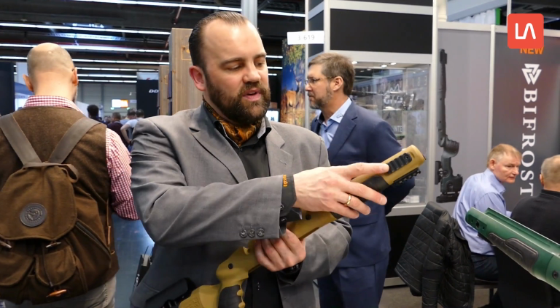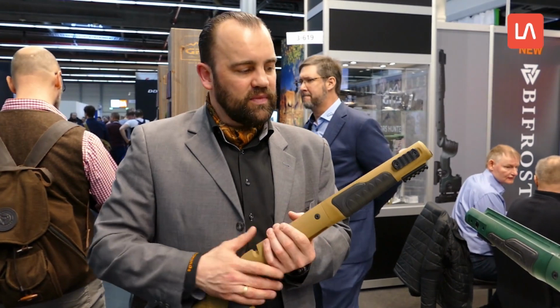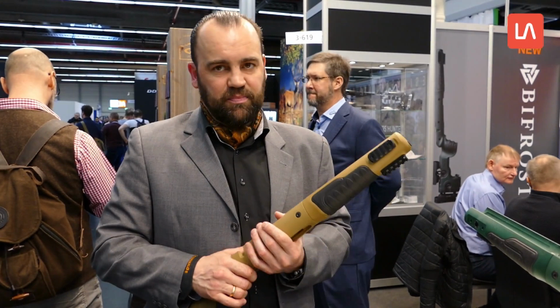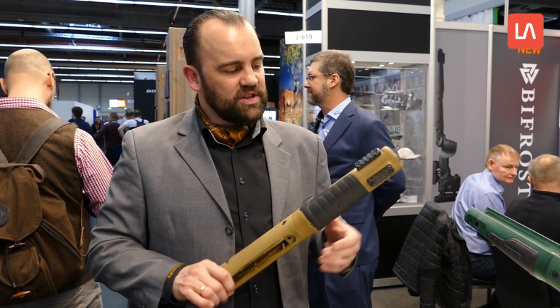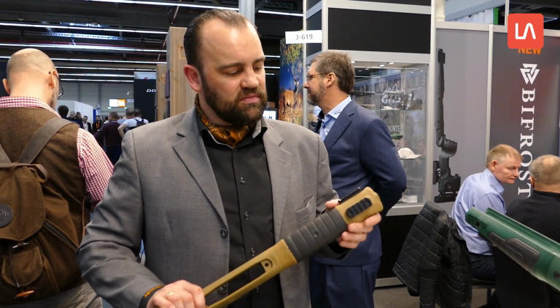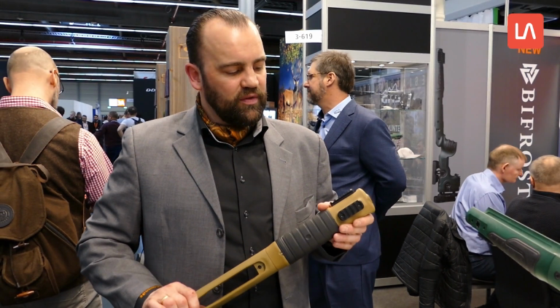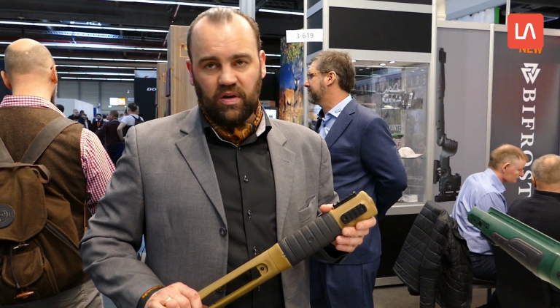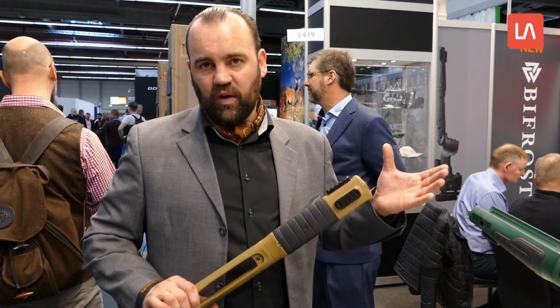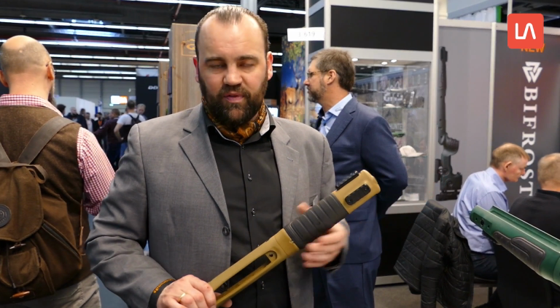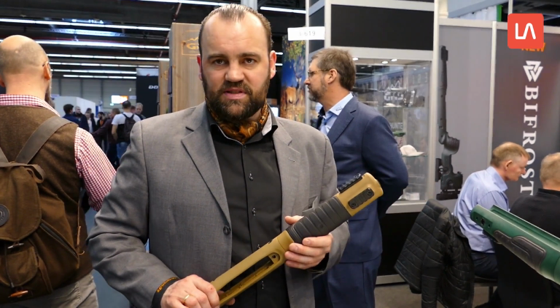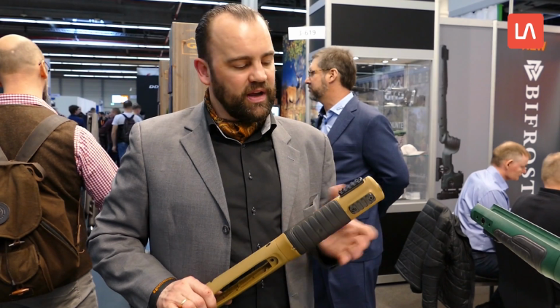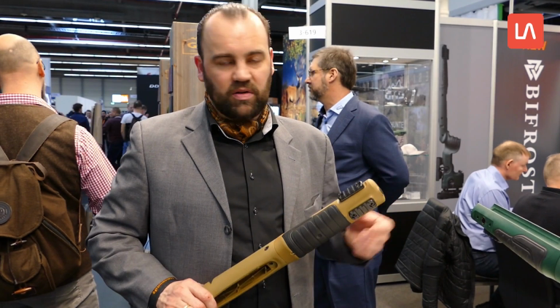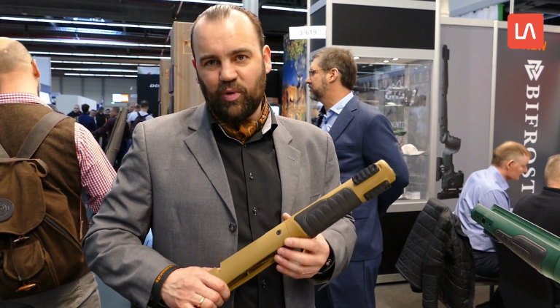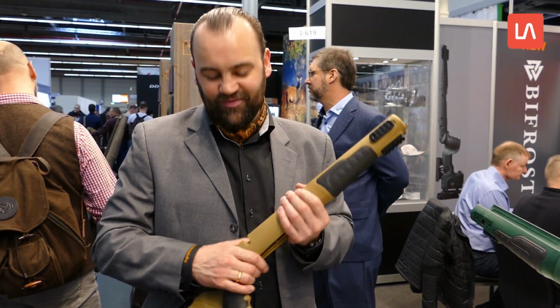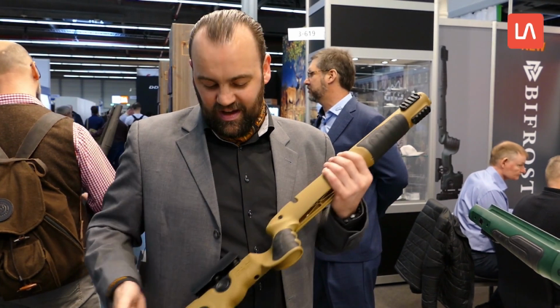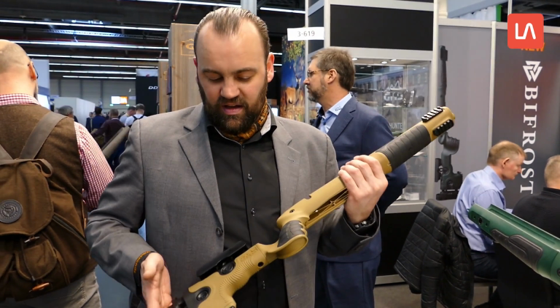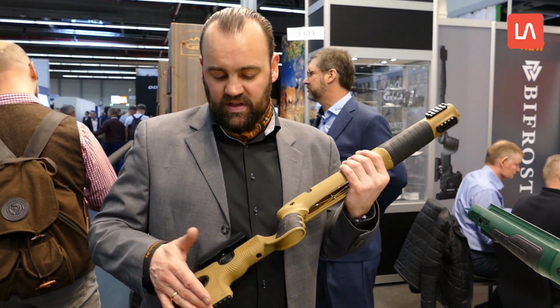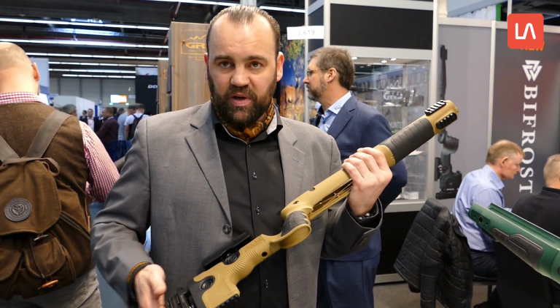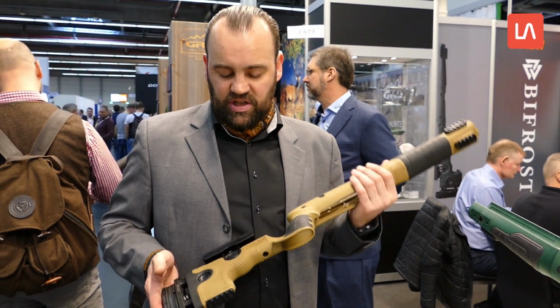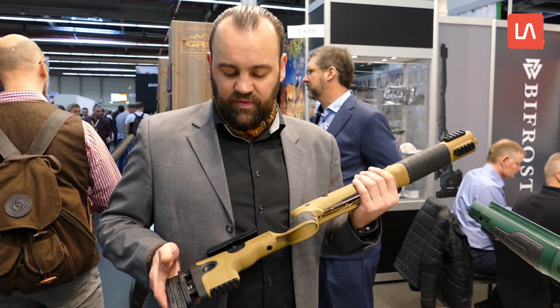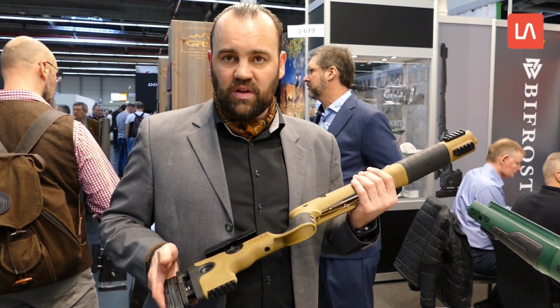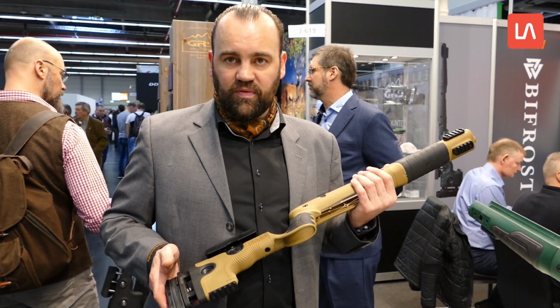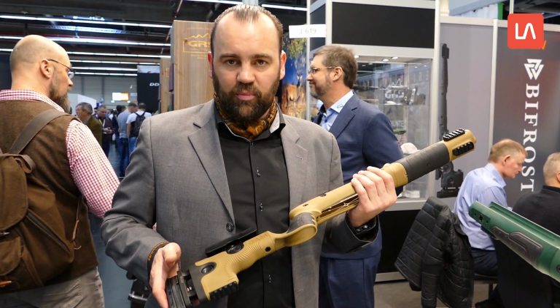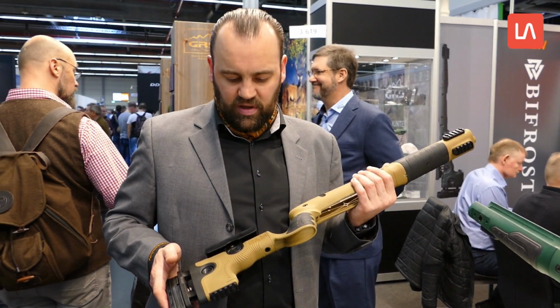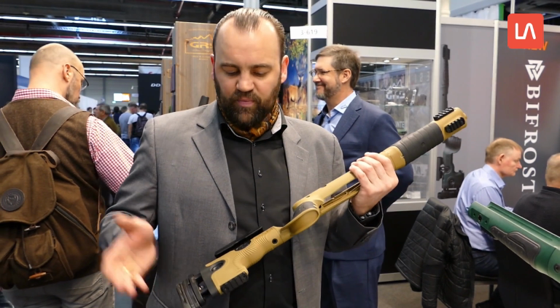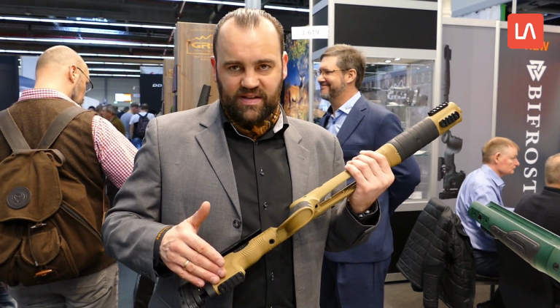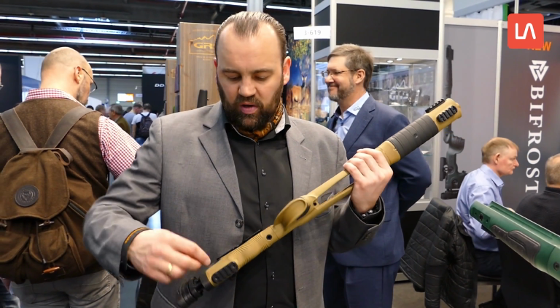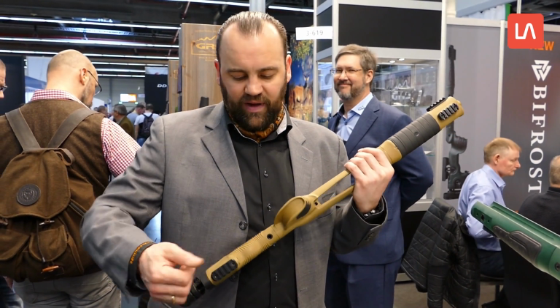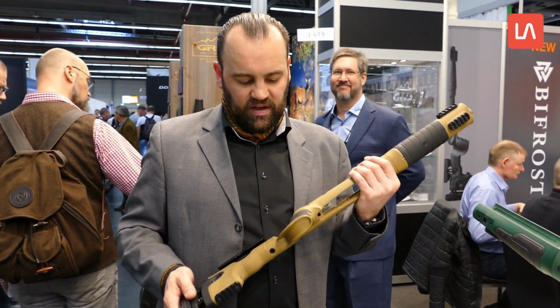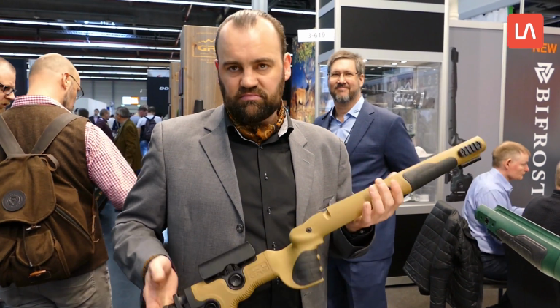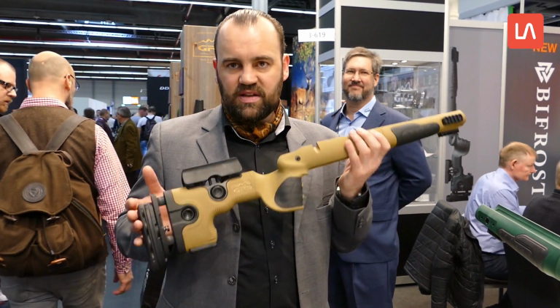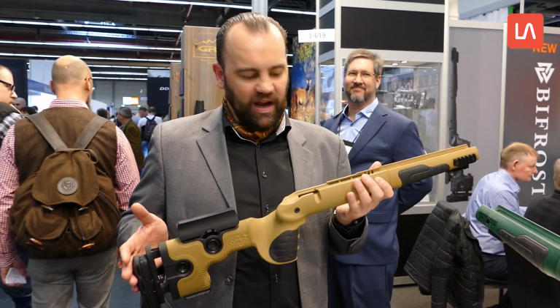Wir haben Picatinny-Schienen für die Aufnahme von Zweibein oder Zubehör. Hier ist noch eine Picatinny-Schiene für die Verwendung von Monopods. Wer es nicht braucht, einfach abmontieren – ist denkbar einfach.